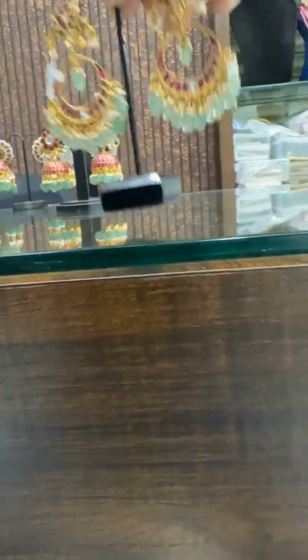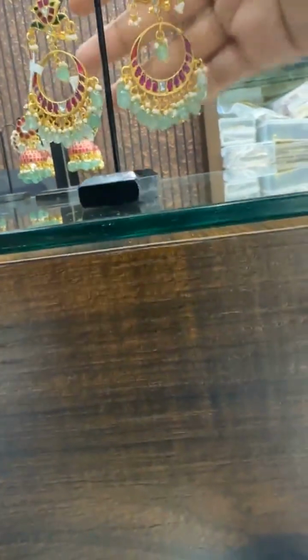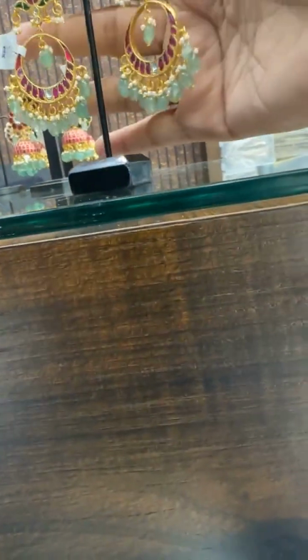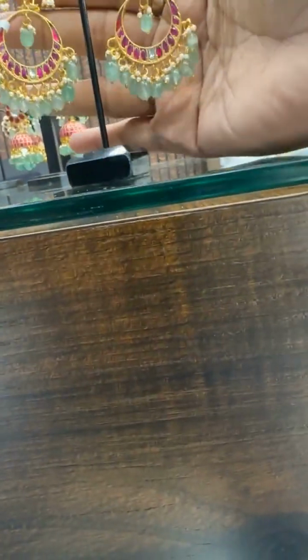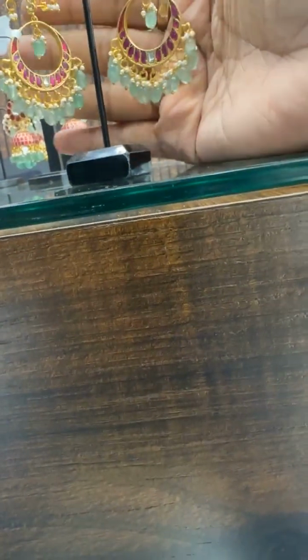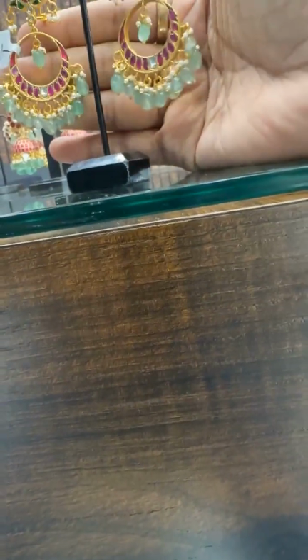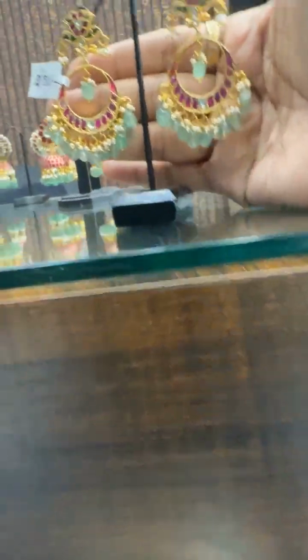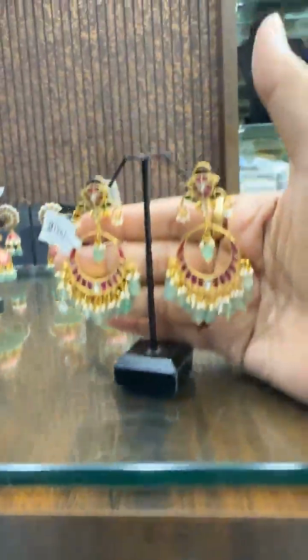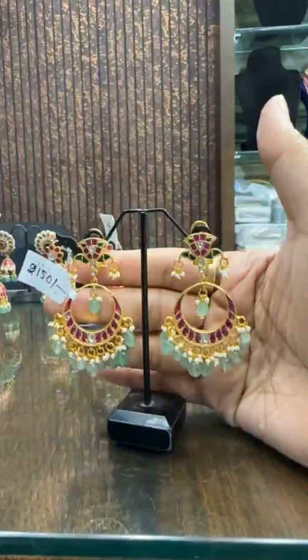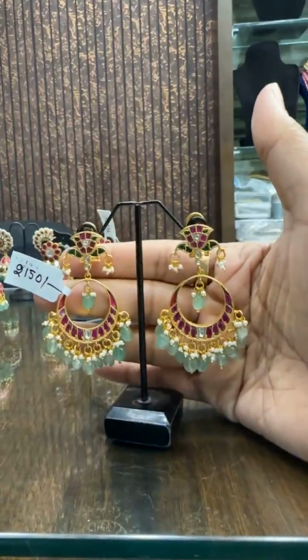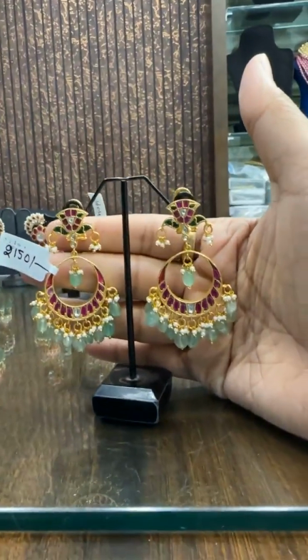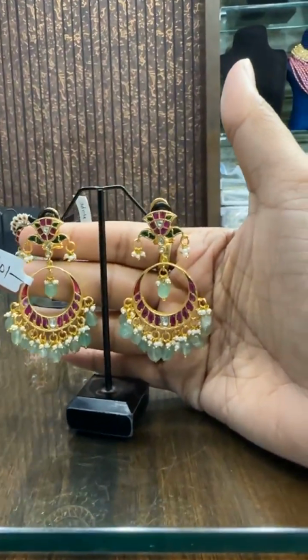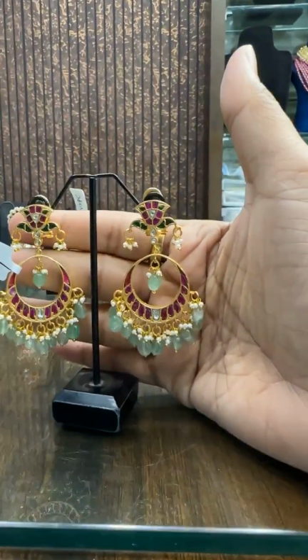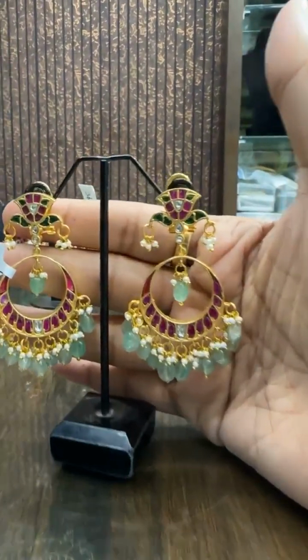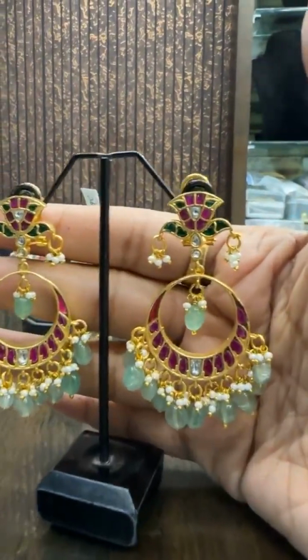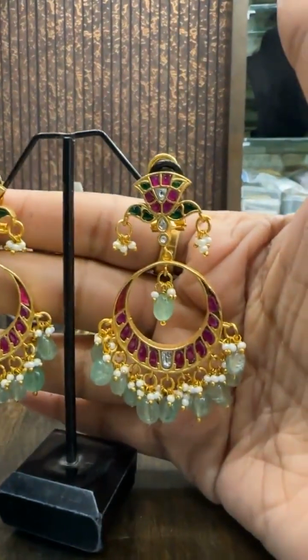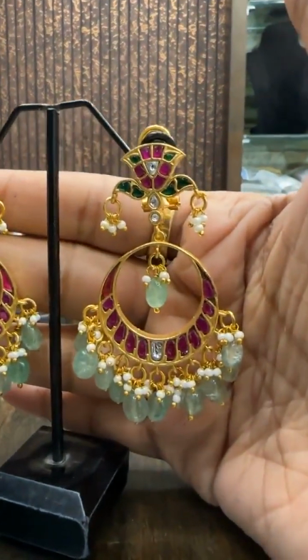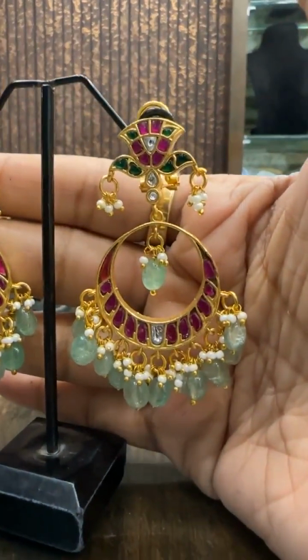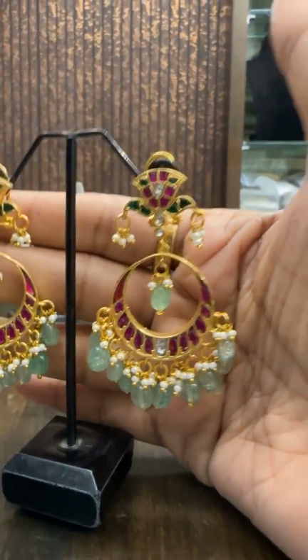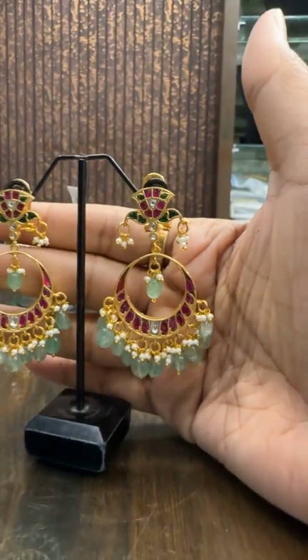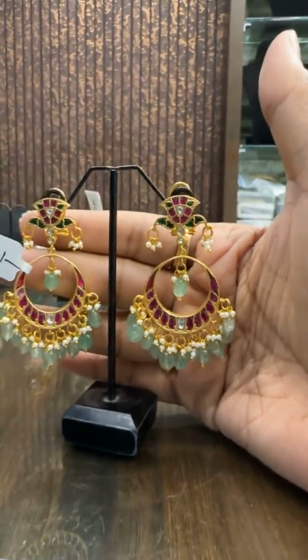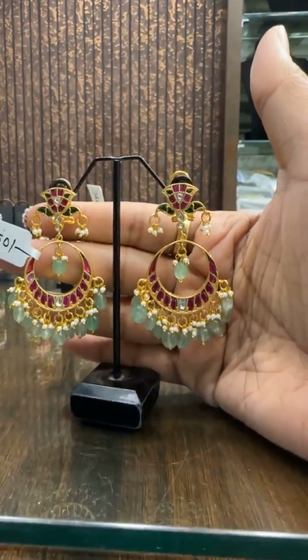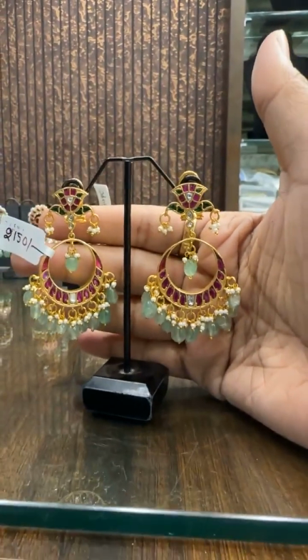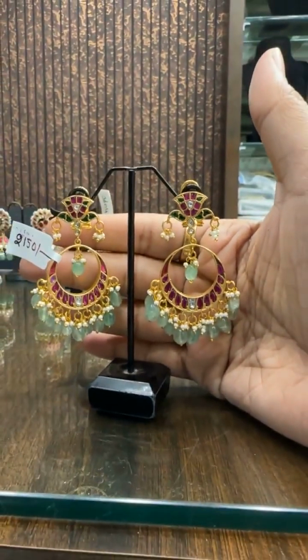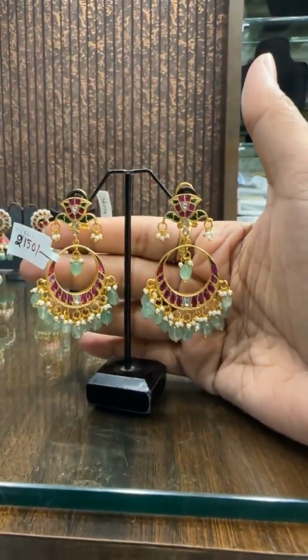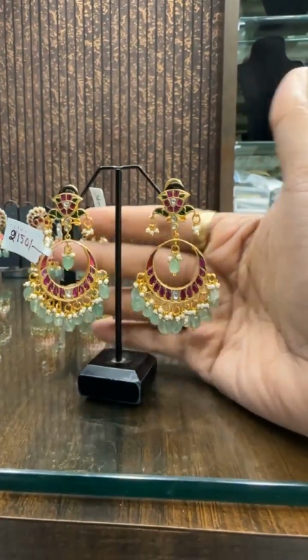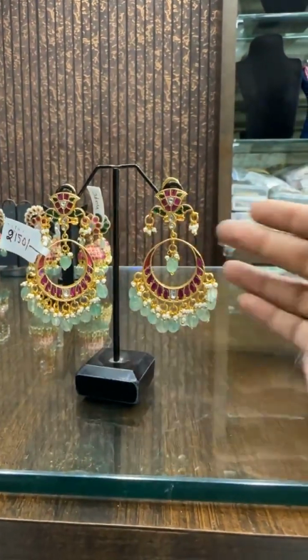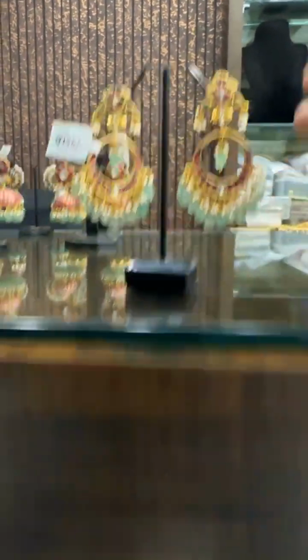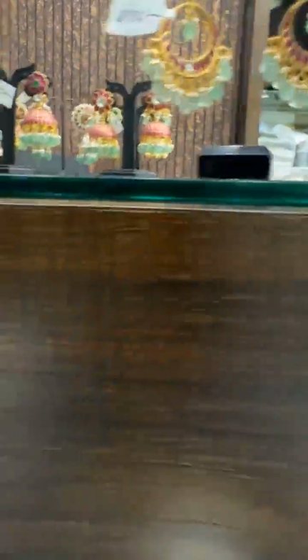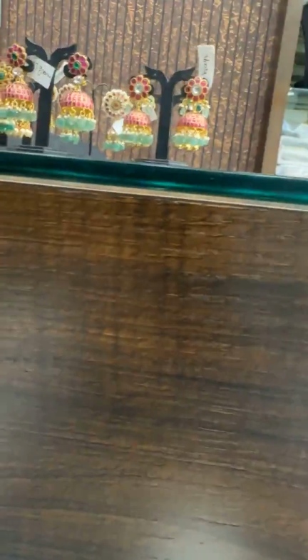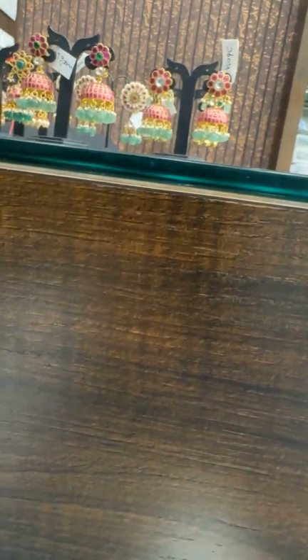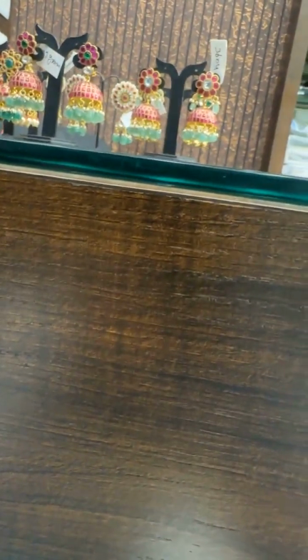Then this is one more Chandbali — today we have a lot of Chandbalis in the show. This is ₹2150.